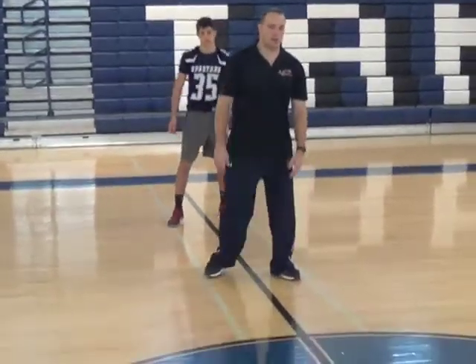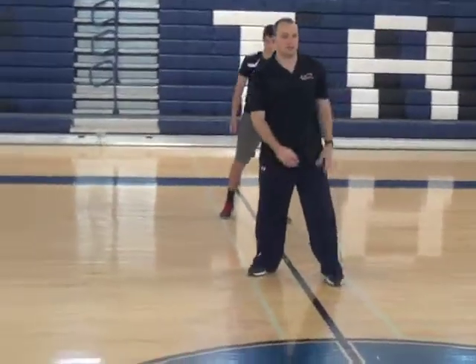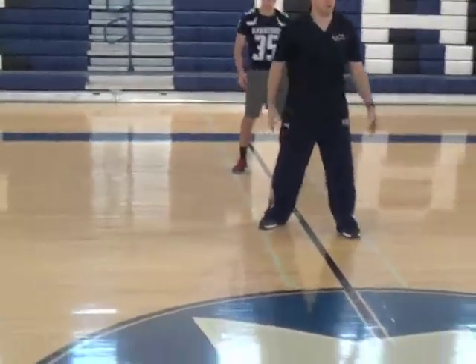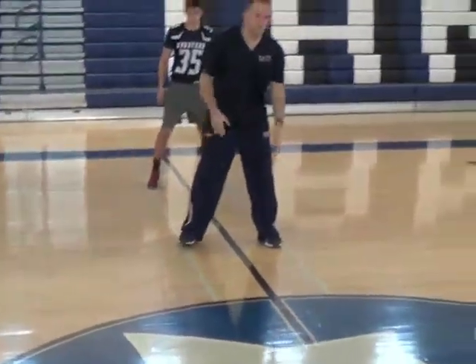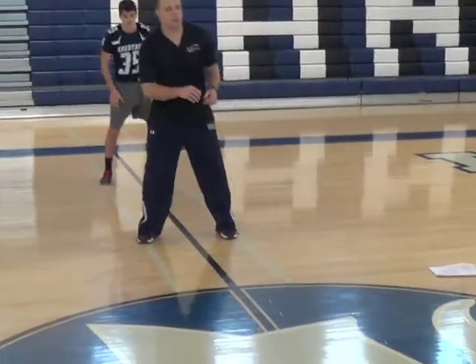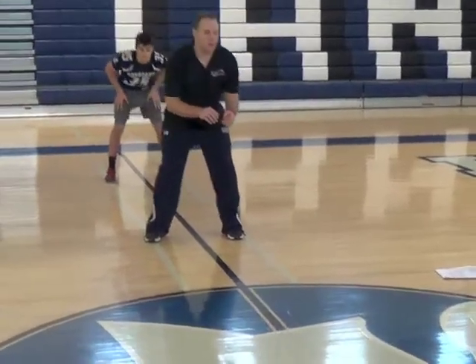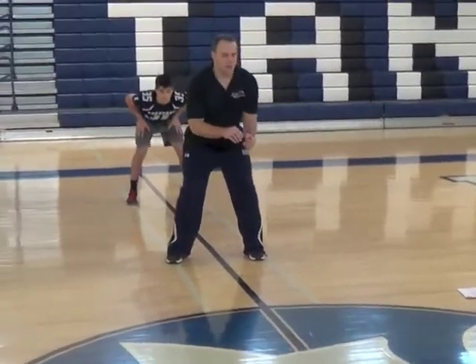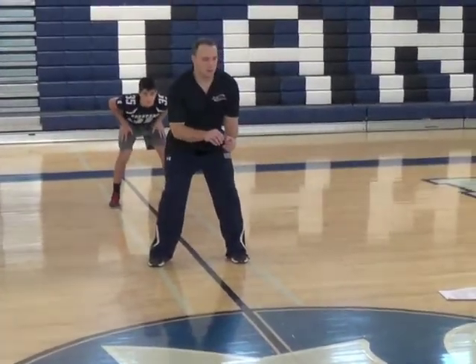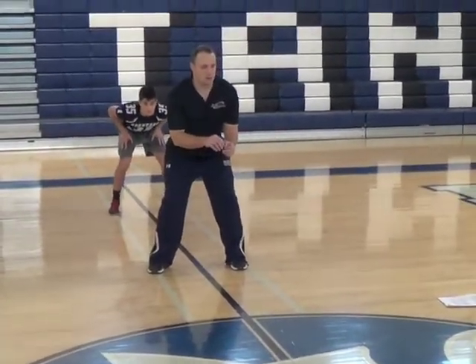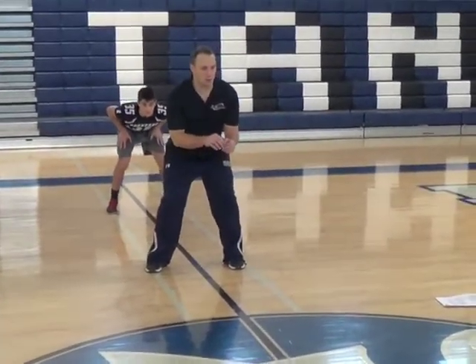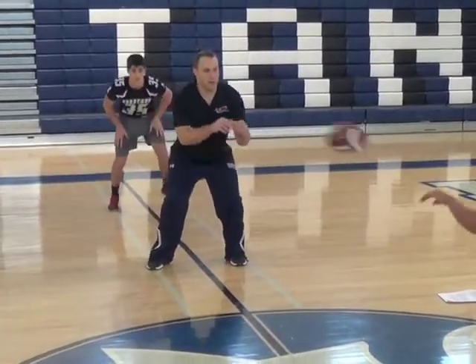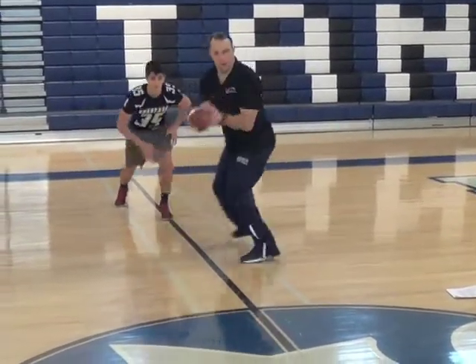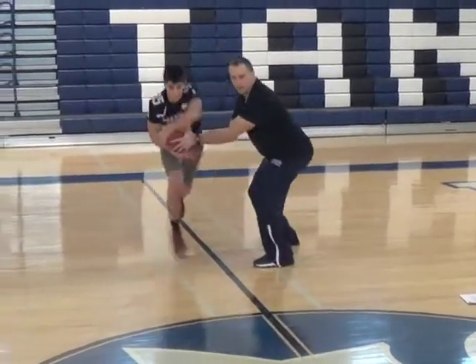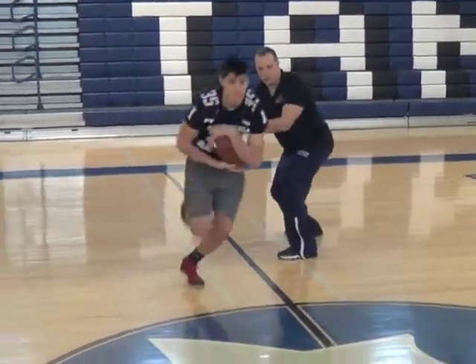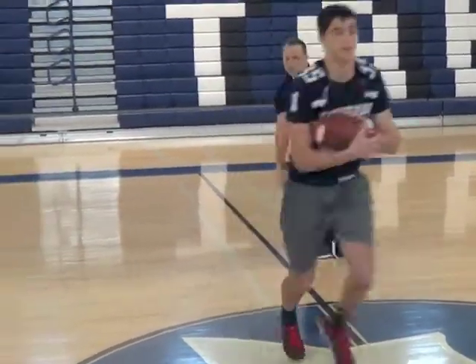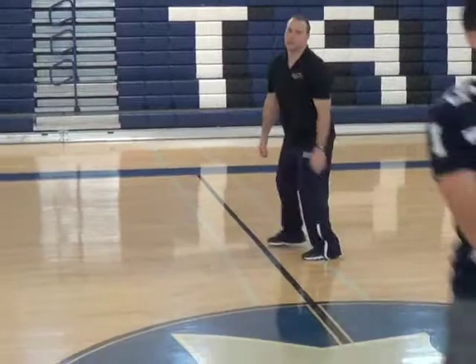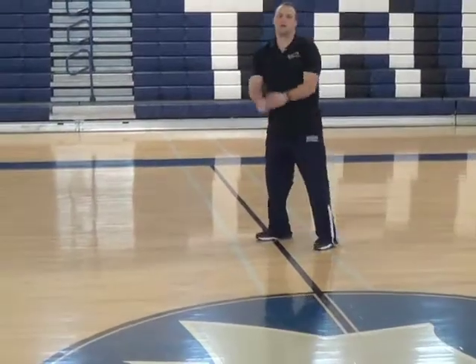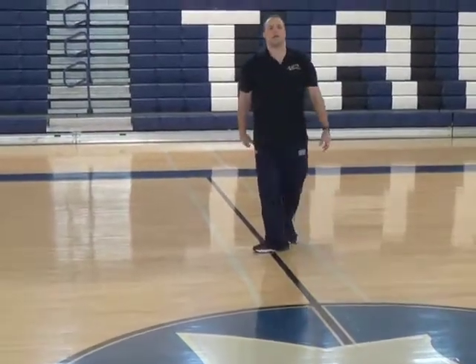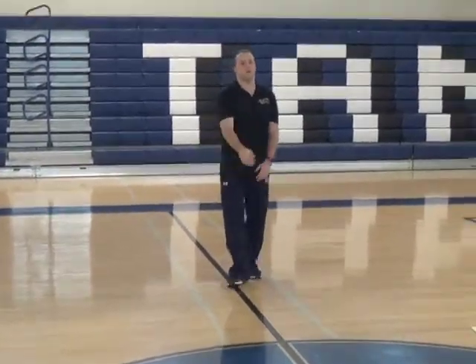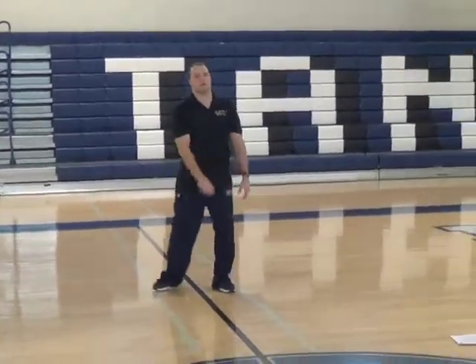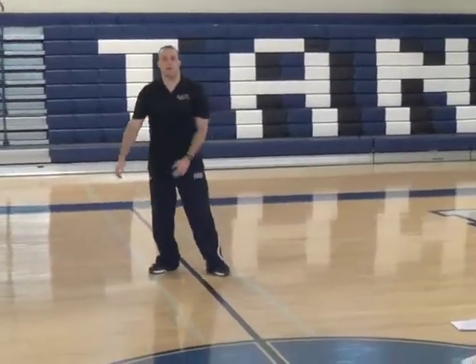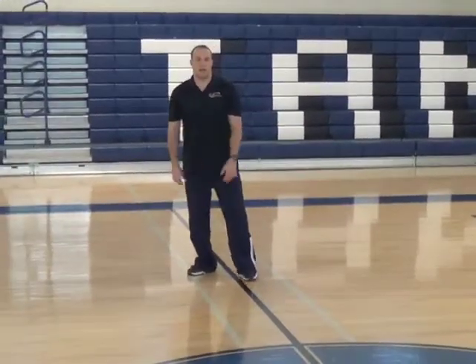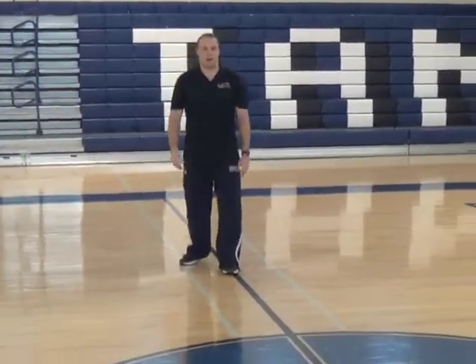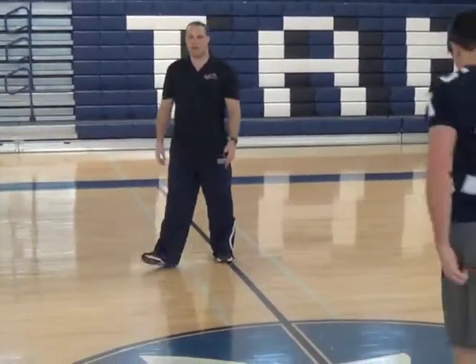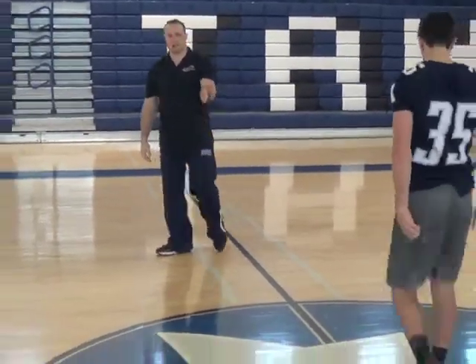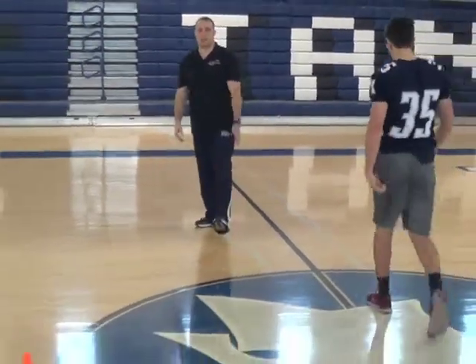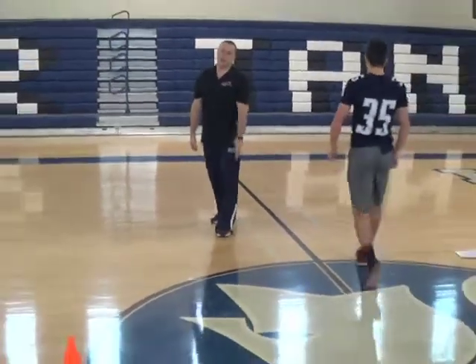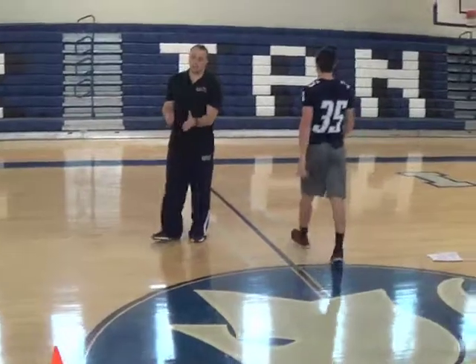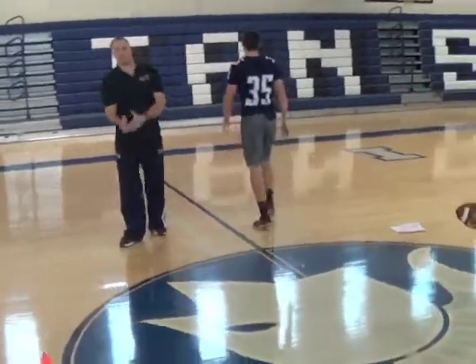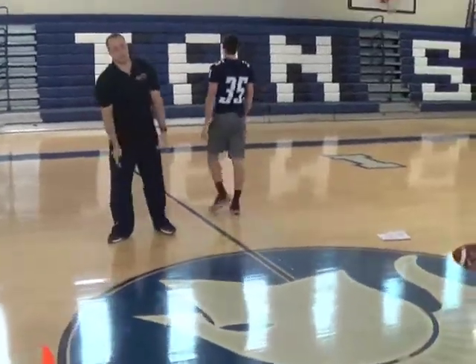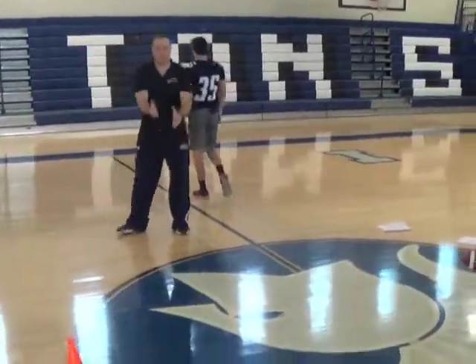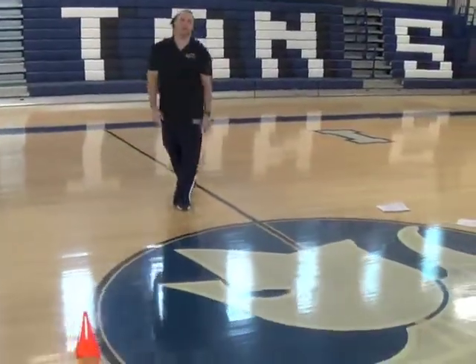I'll go on set, go — two times through. Set, go. Right through there, one more time through. The parallel feet technique is, again, to clear that gap — even though it's a Veer scheme, it's a tighter hitting scheme.